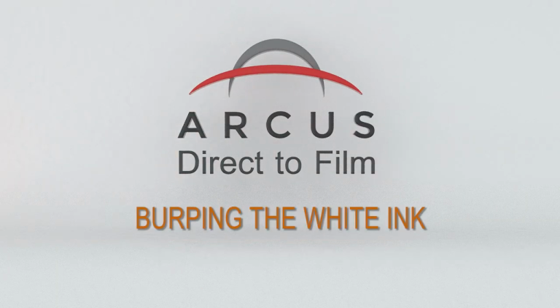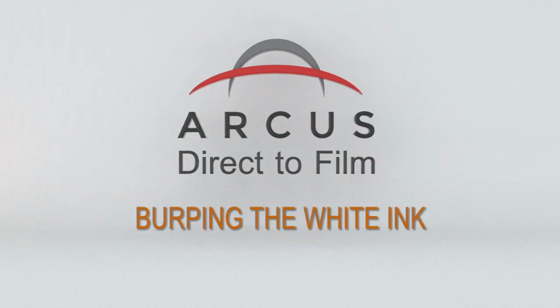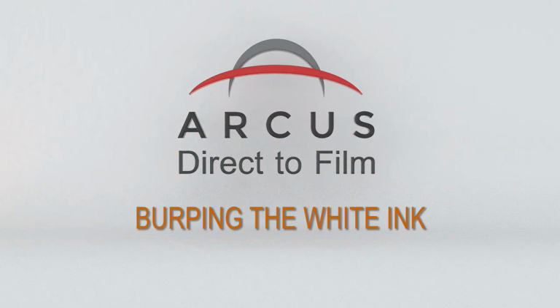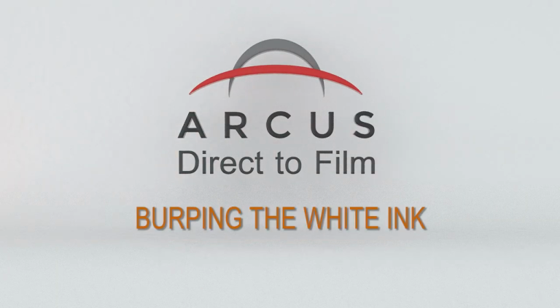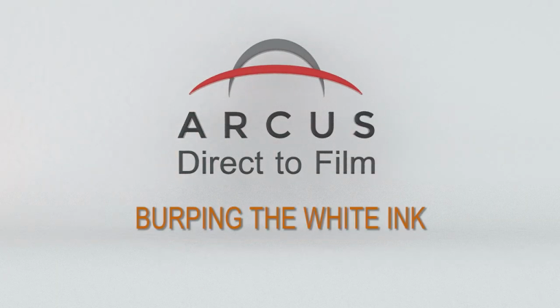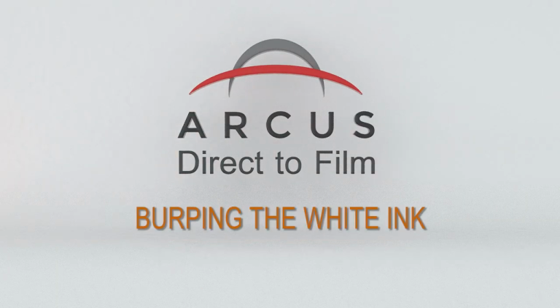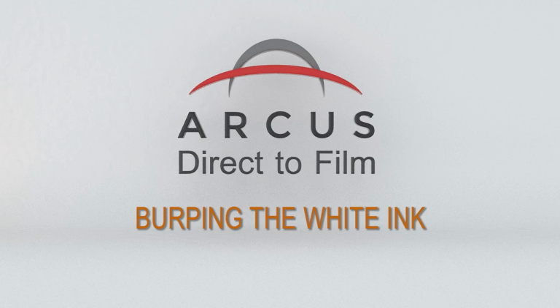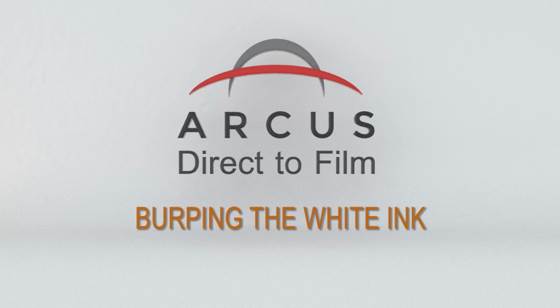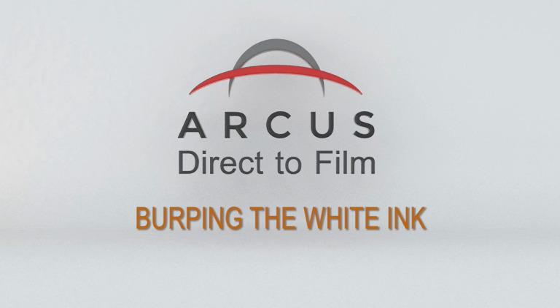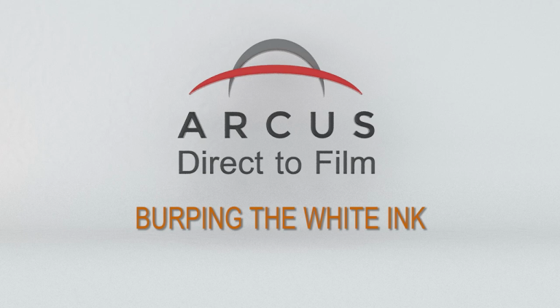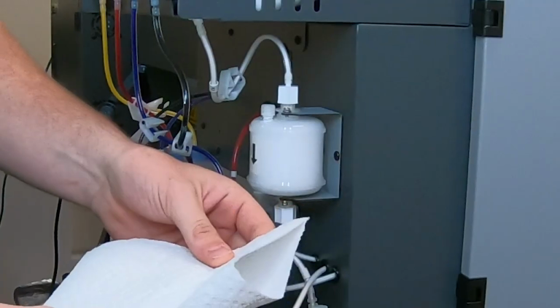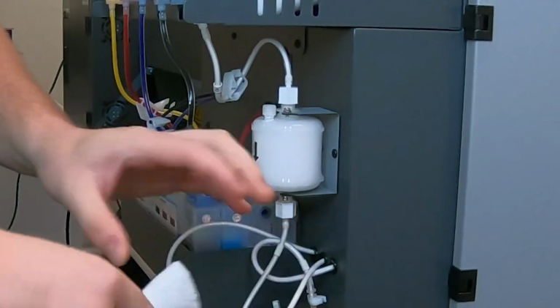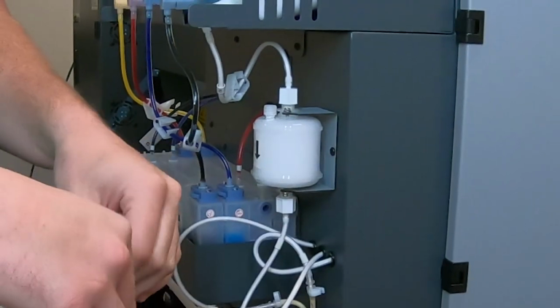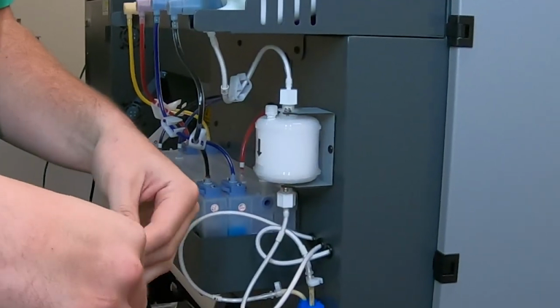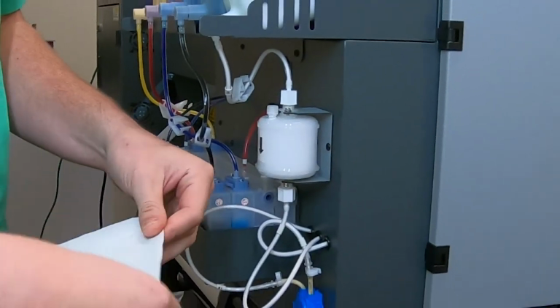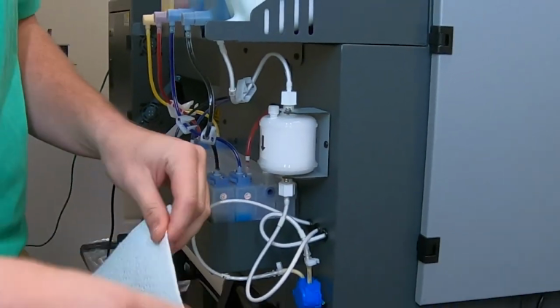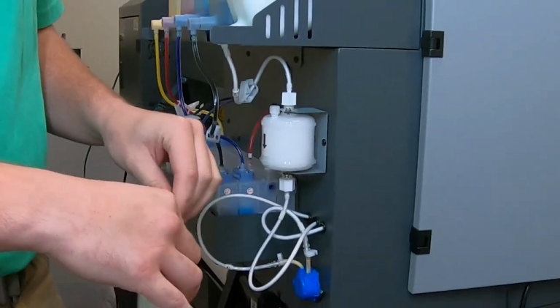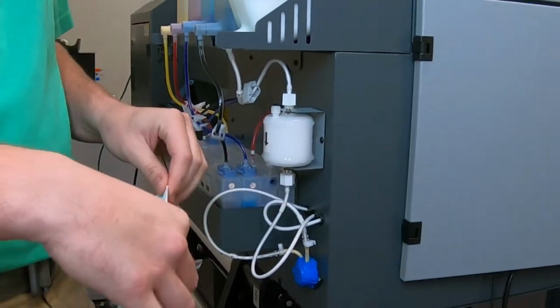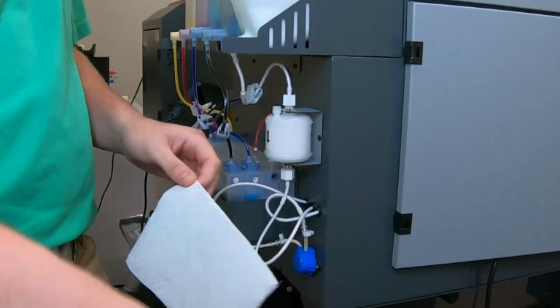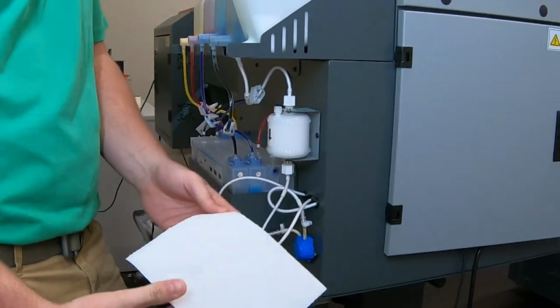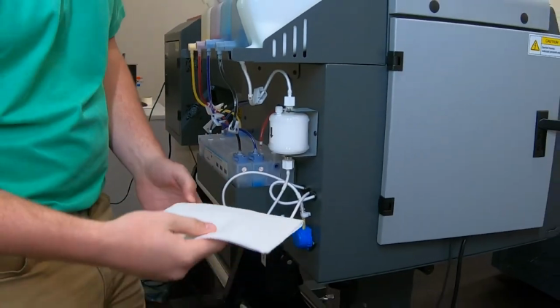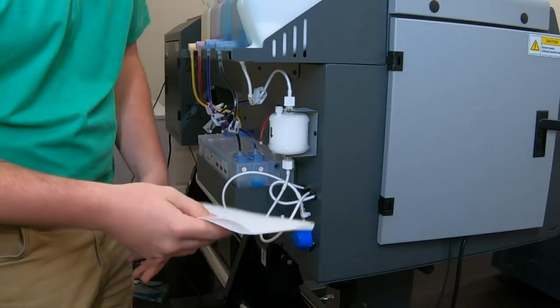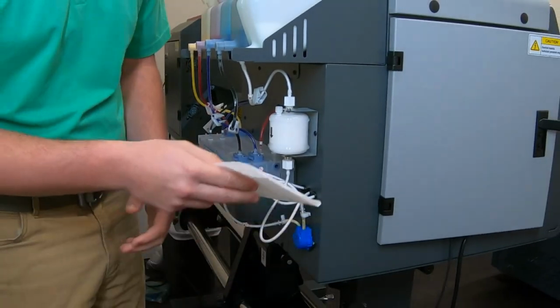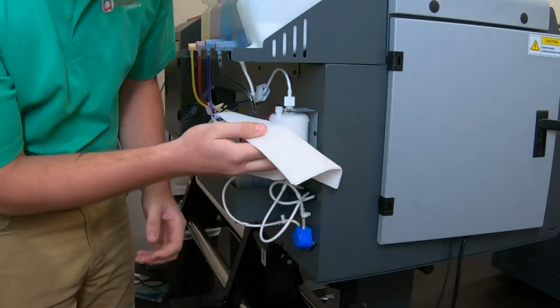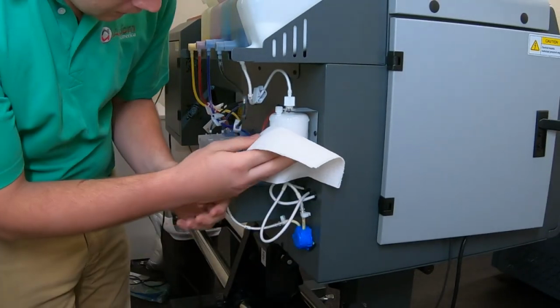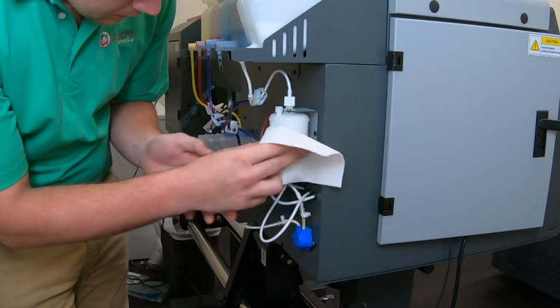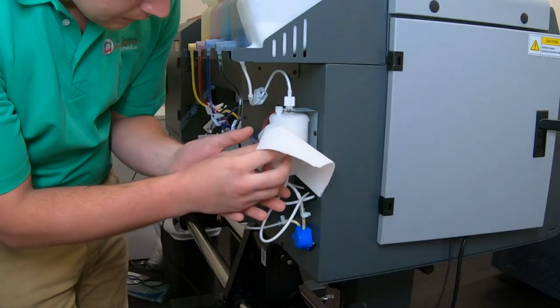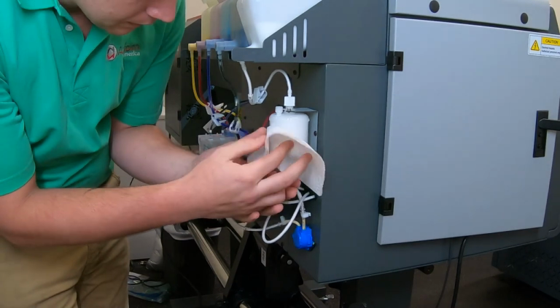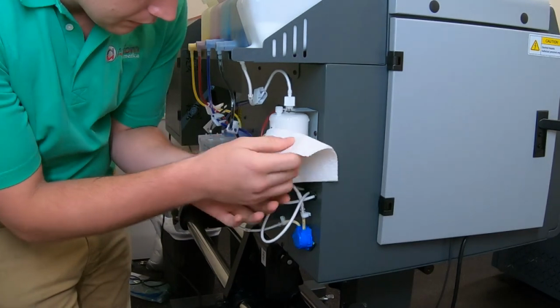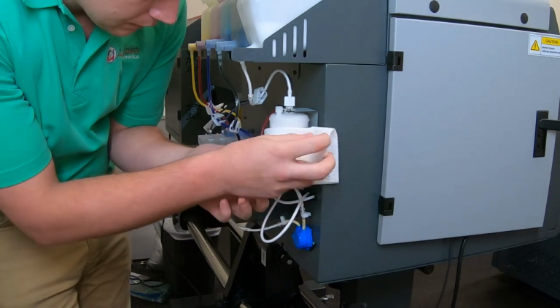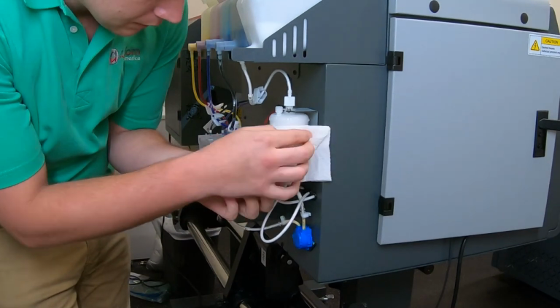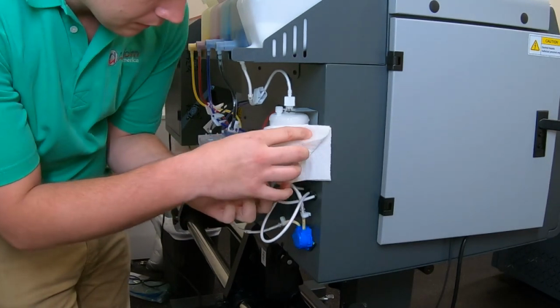Air pressure can build in the white ink filter, creating a vacuum which hinders the drawing of white ink into the filter. When this occurs, we must burp the line, letting out air pressure.